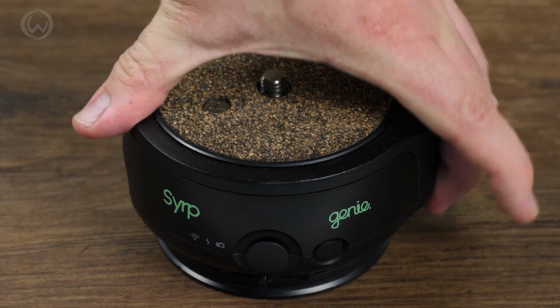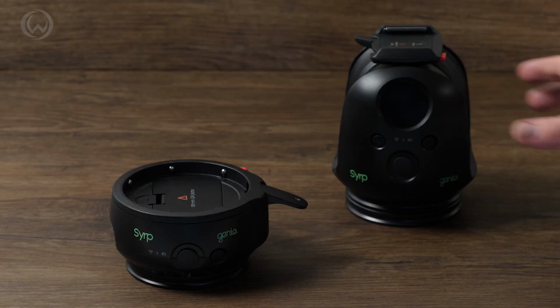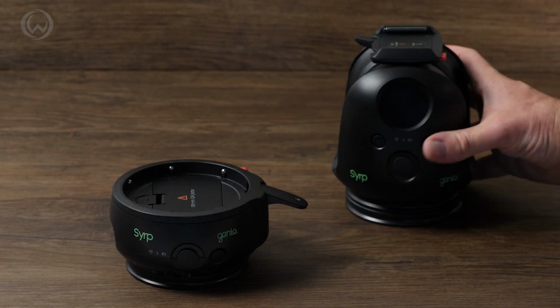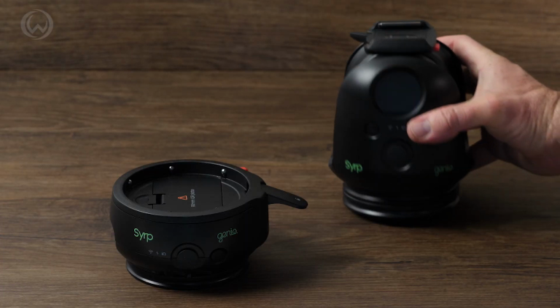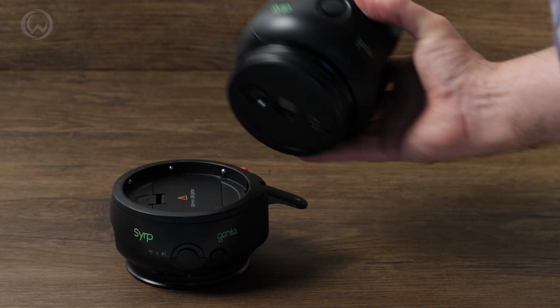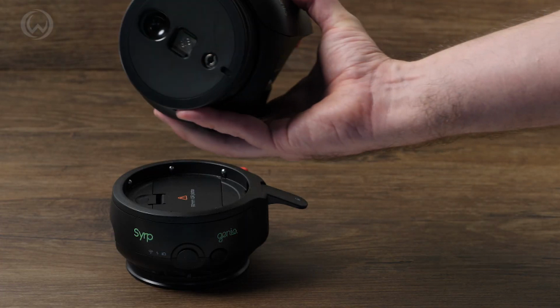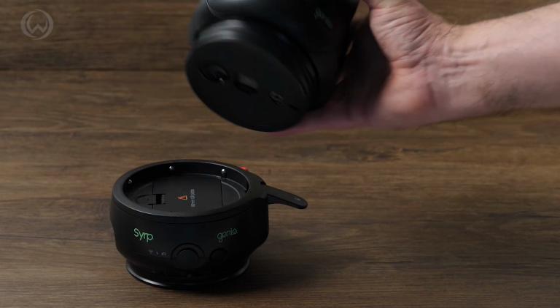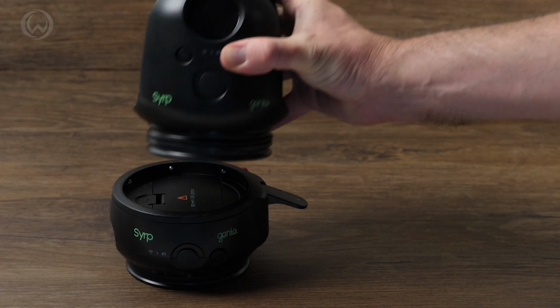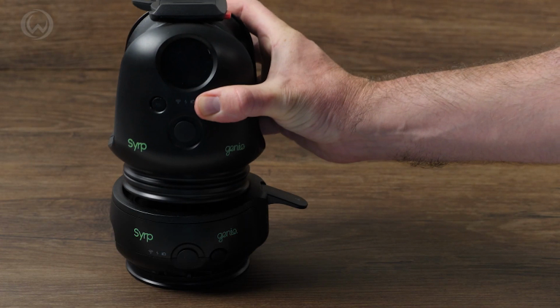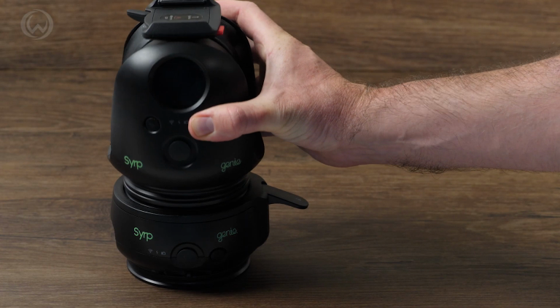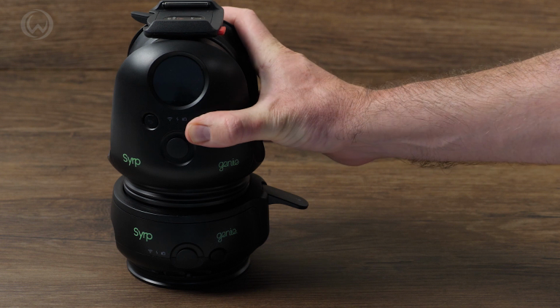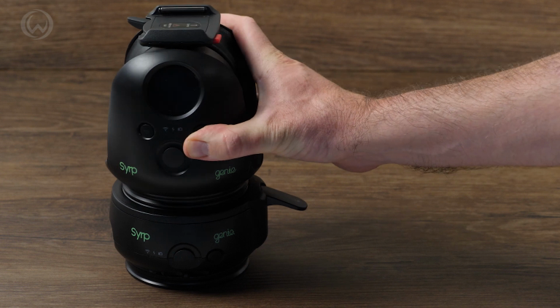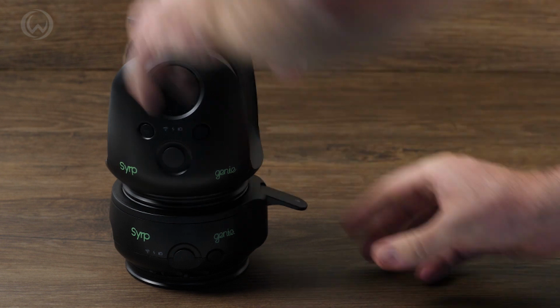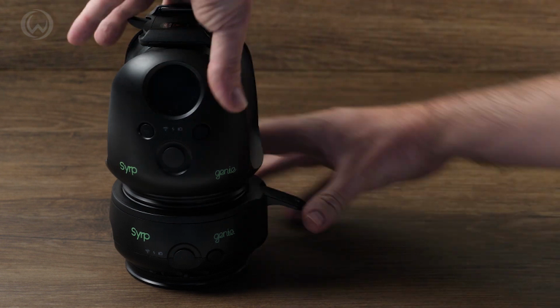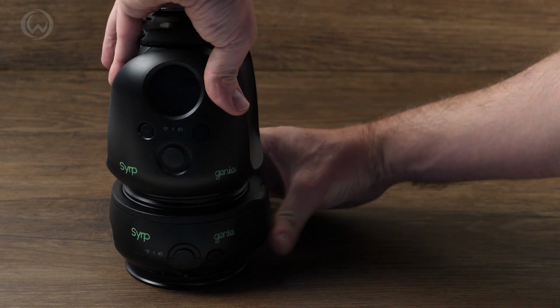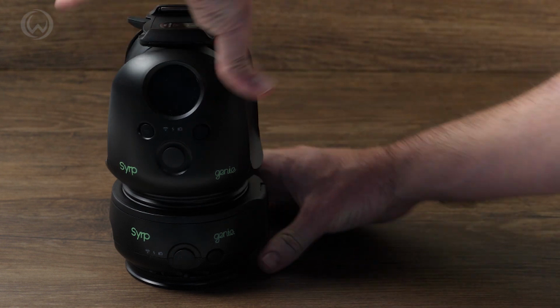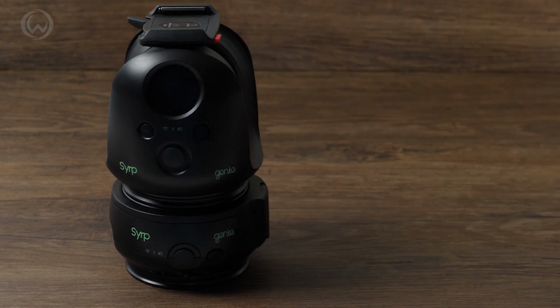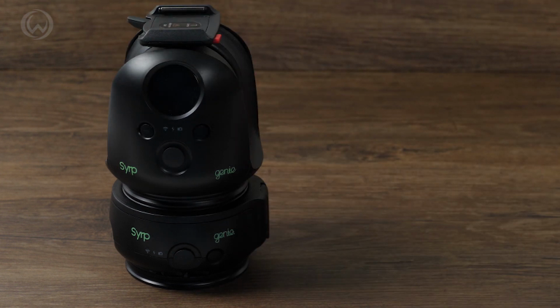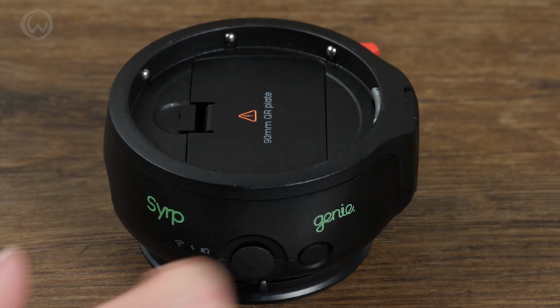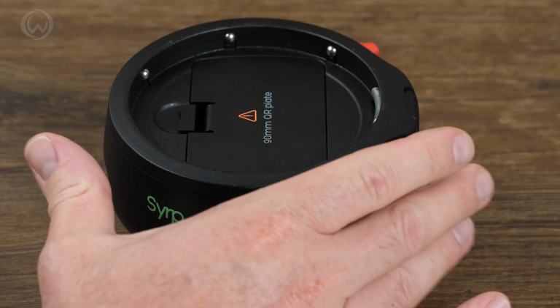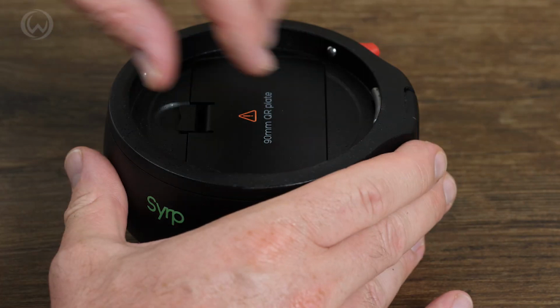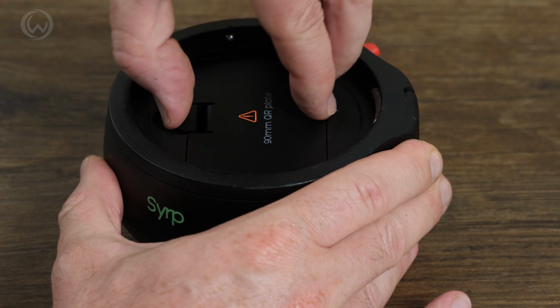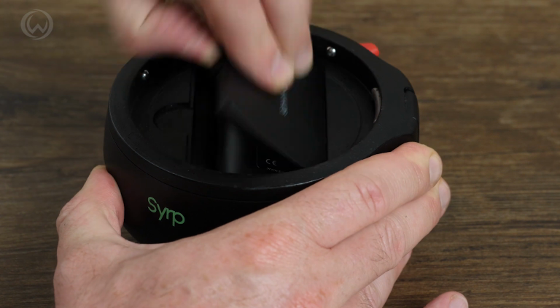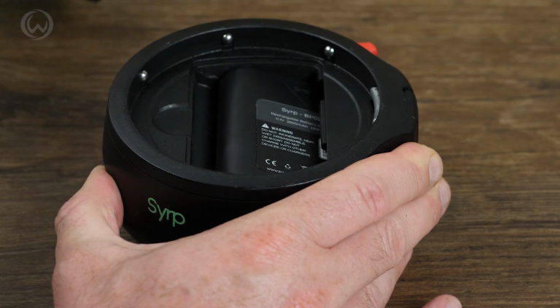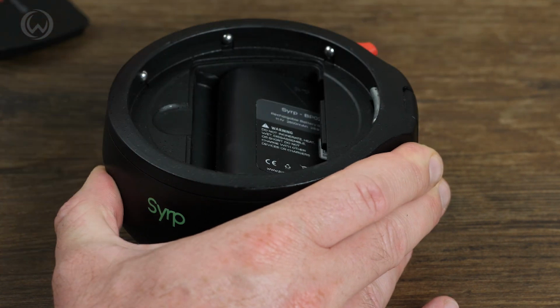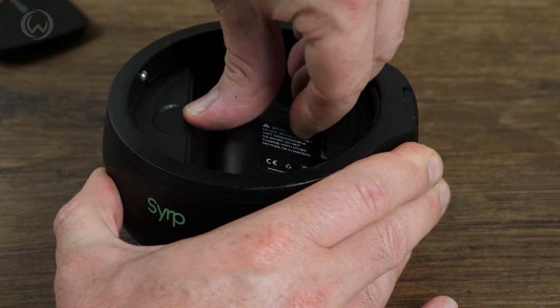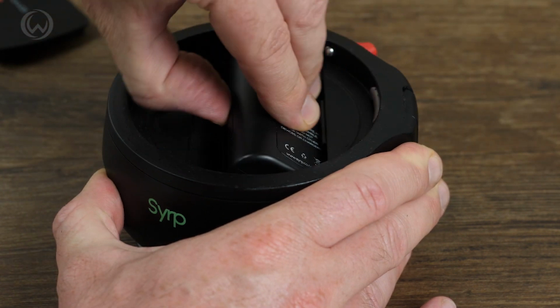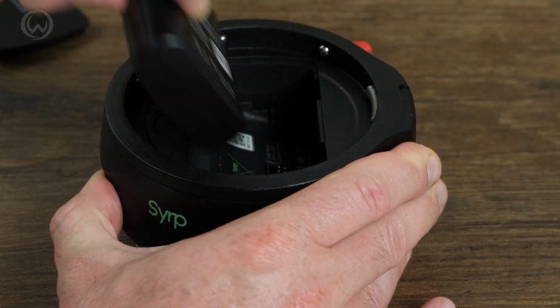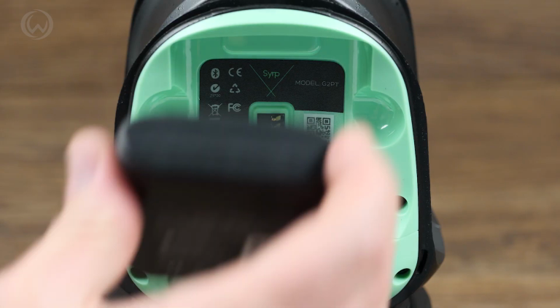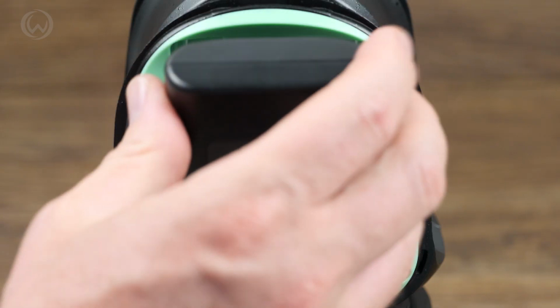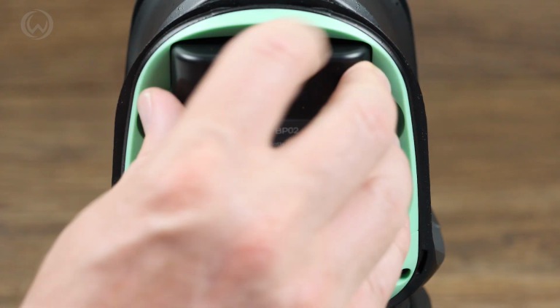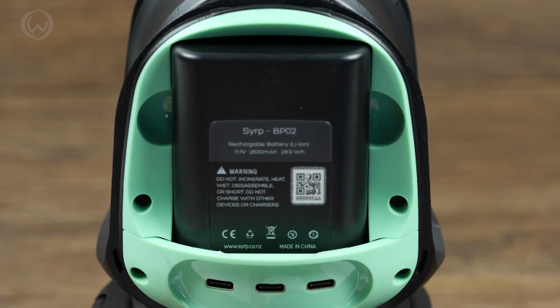The base of the Pan and Tilt unit has the same 90mm quick-release design, allowing you to connect them together for a faster setup. Both units have removable batteries and are rated for around 14 hours when shooting time-lapses, and 8 hours for video.